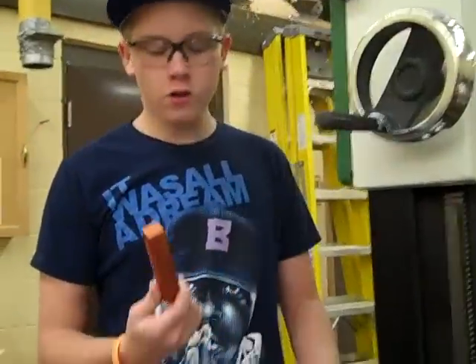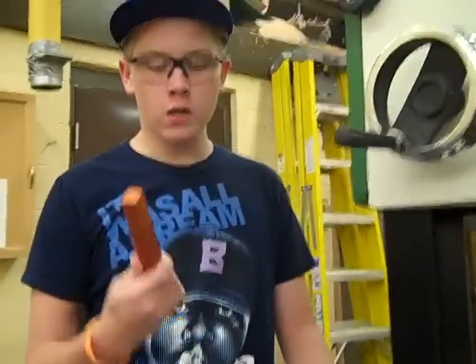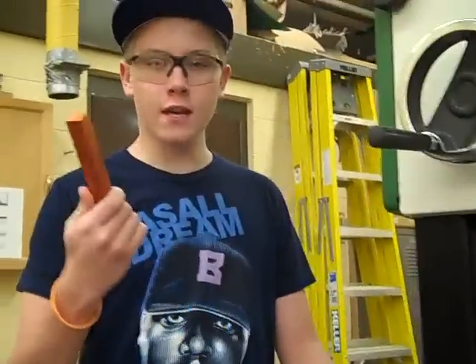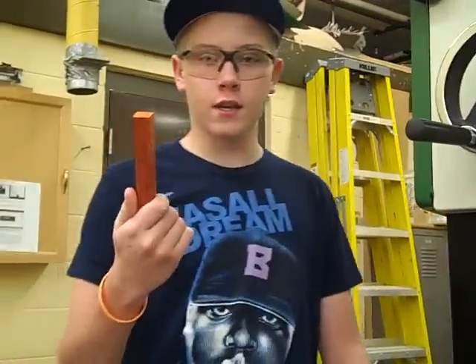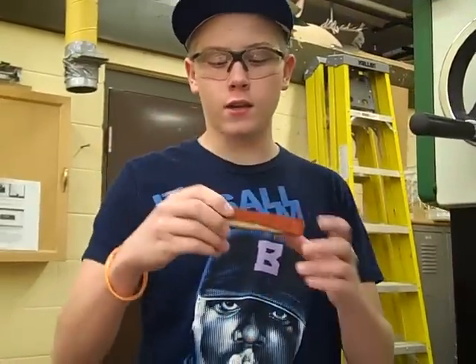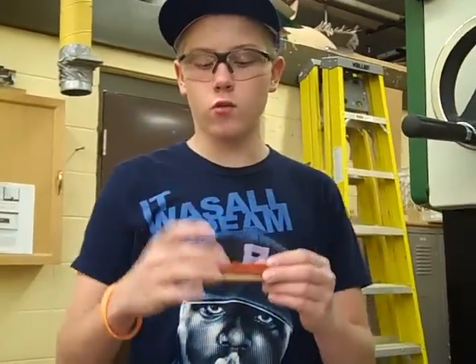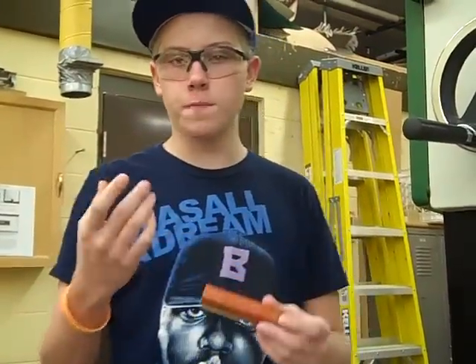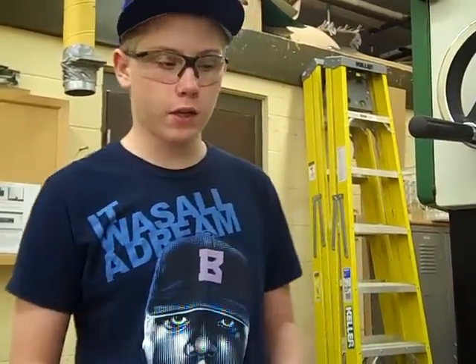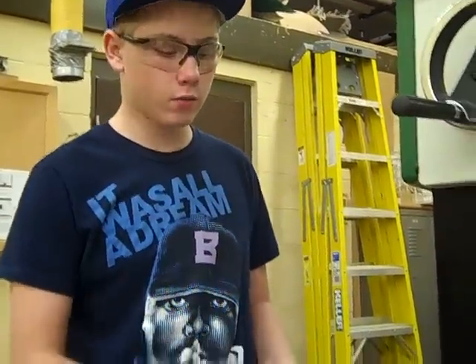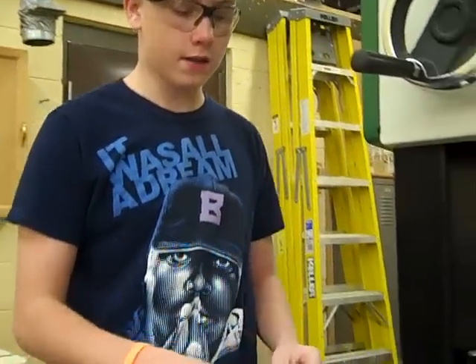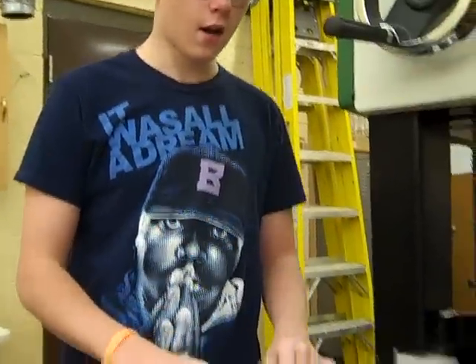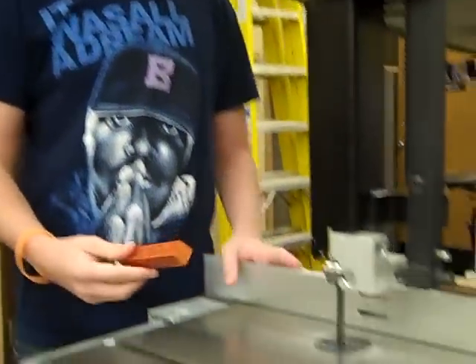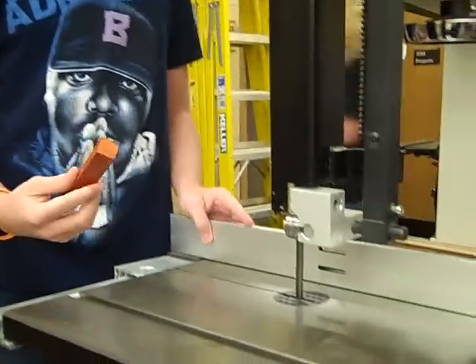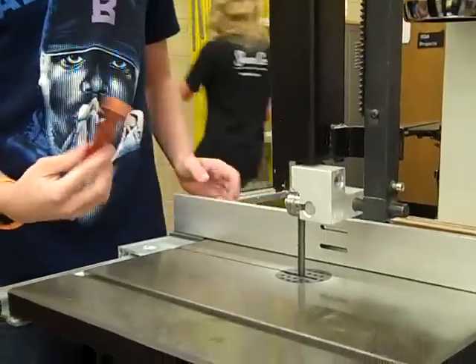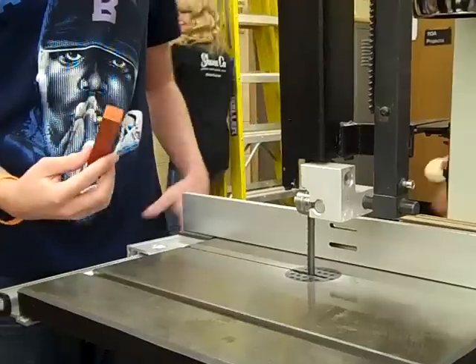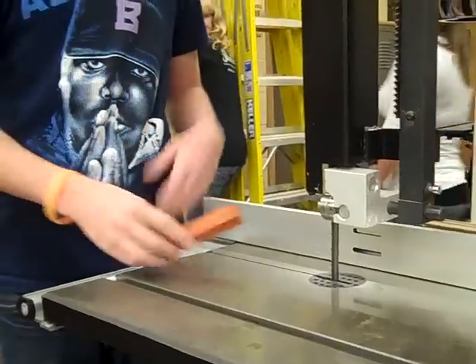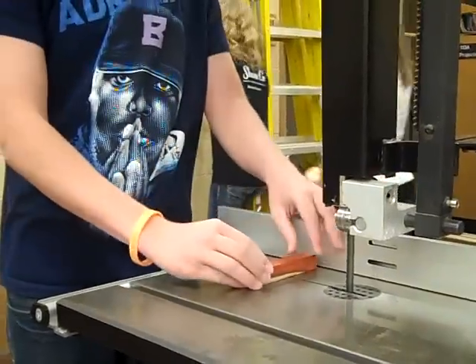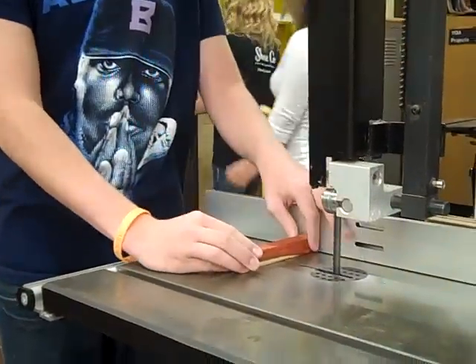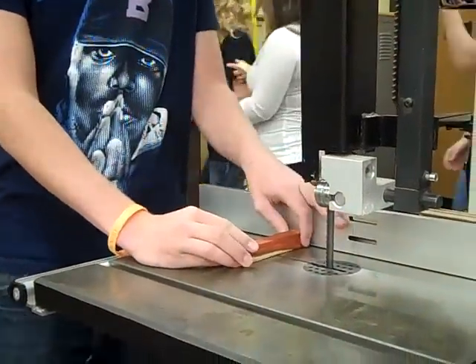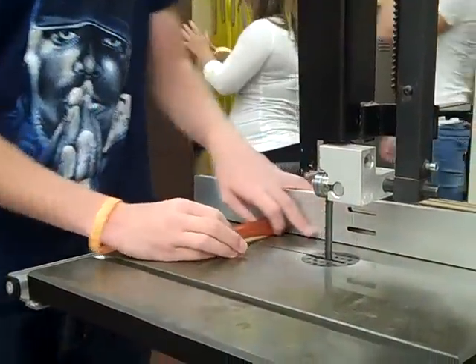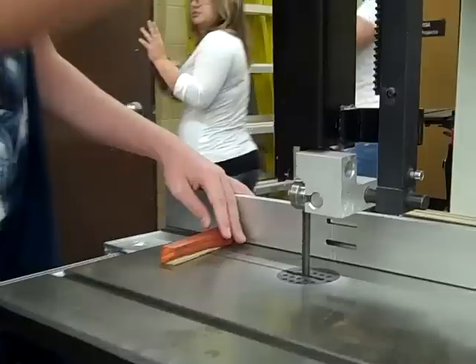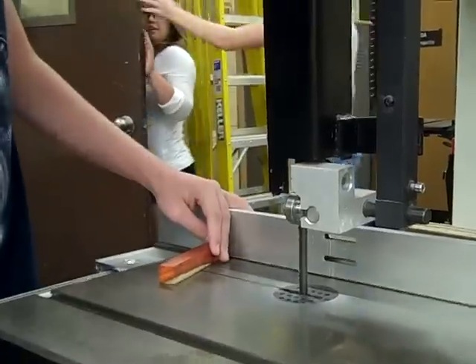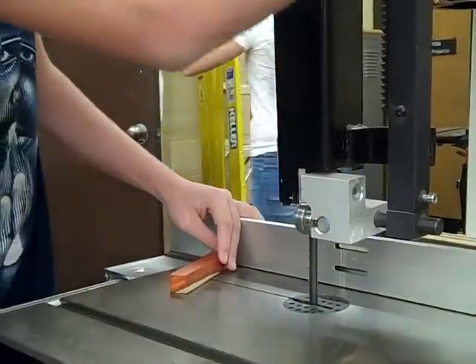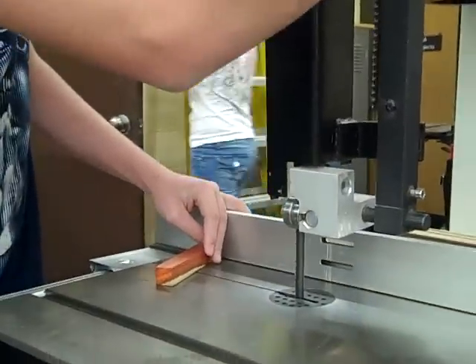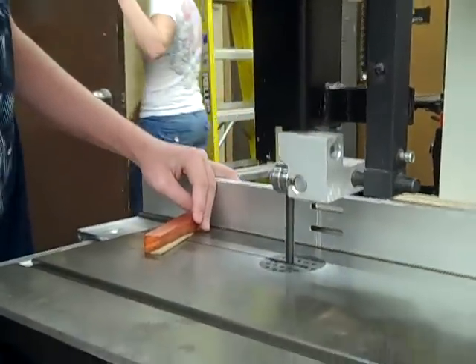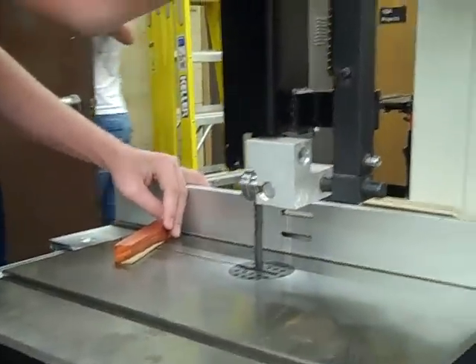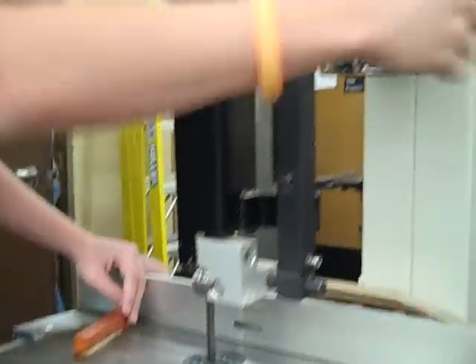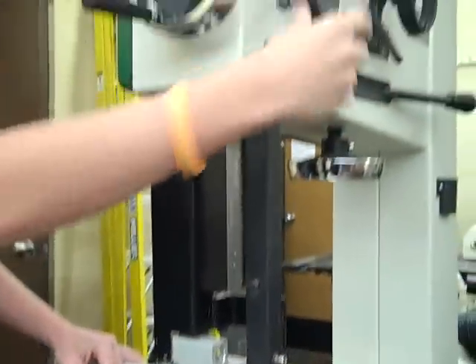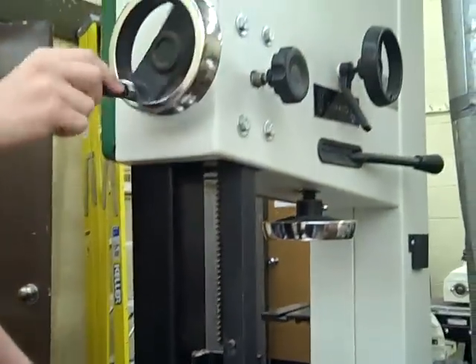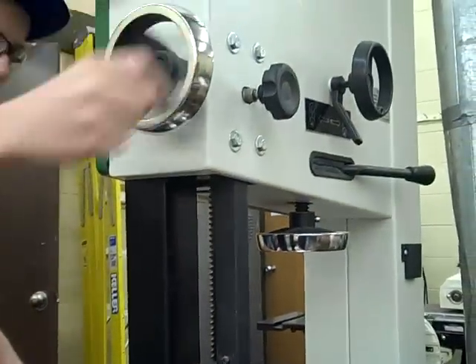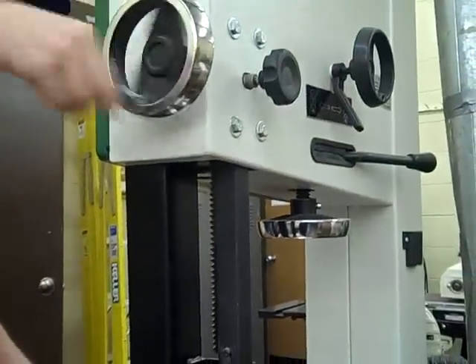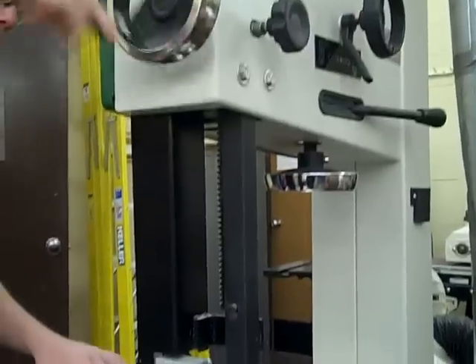Now we are going to be taking this and cutting it into our two pen boards. Hands will be within four inches of the blade, so what we are going to do is unlock this as we are going to close the guard.